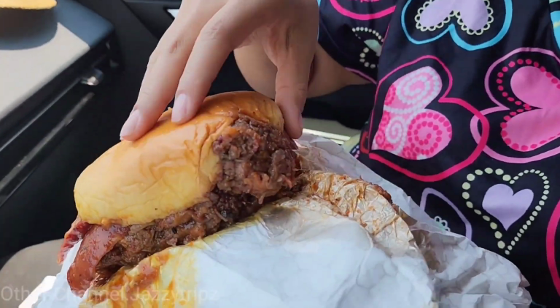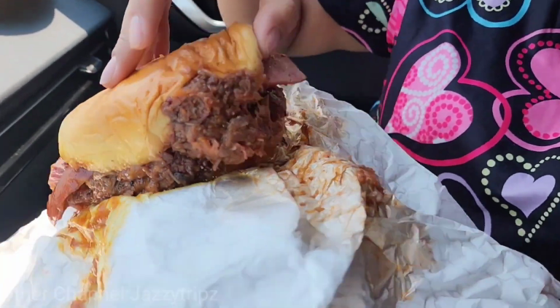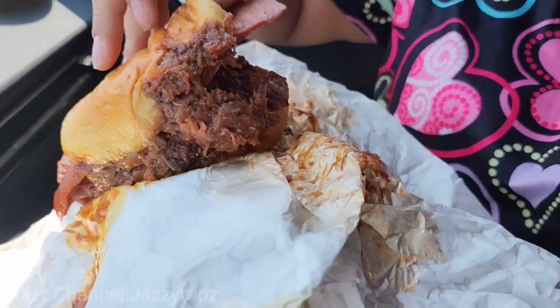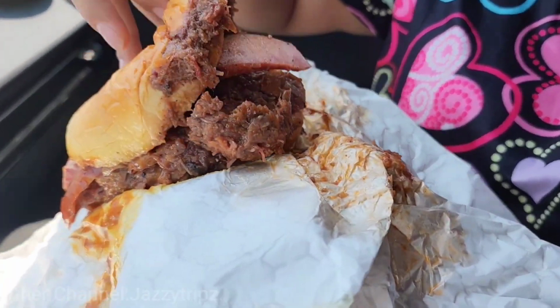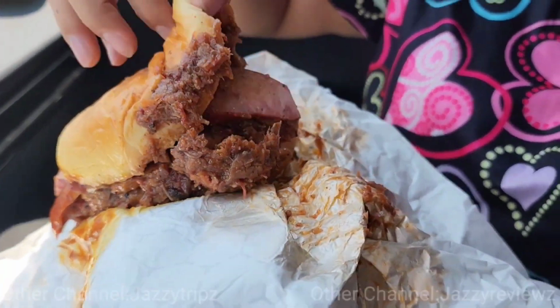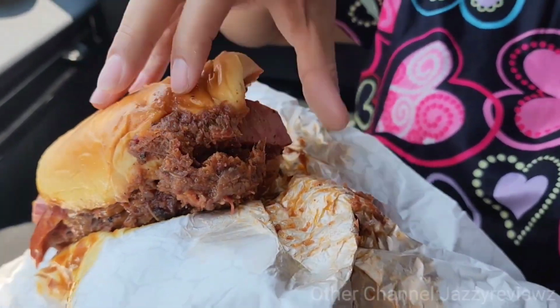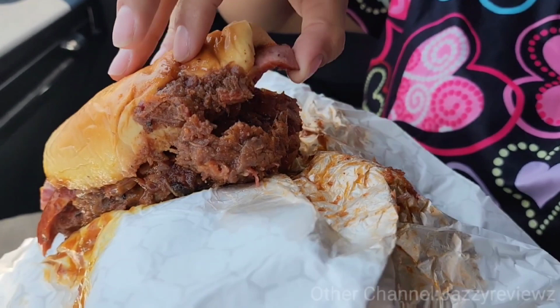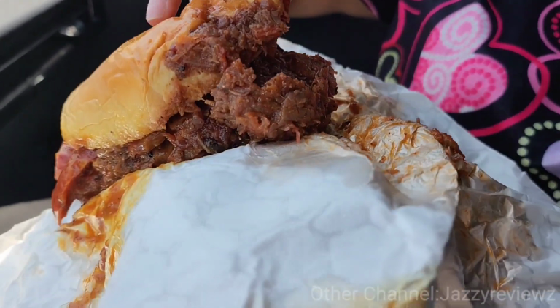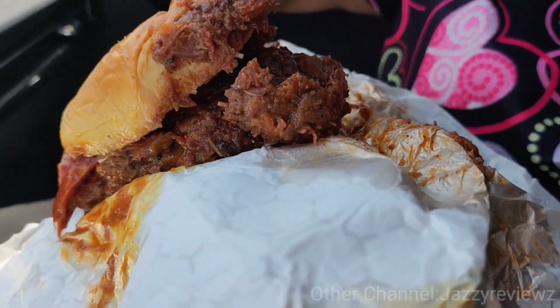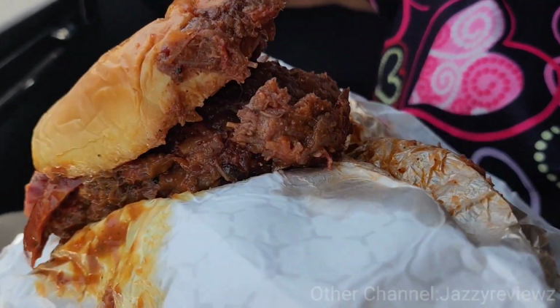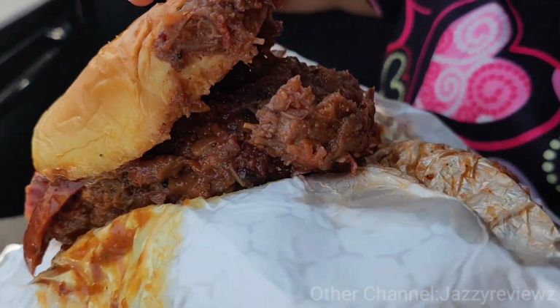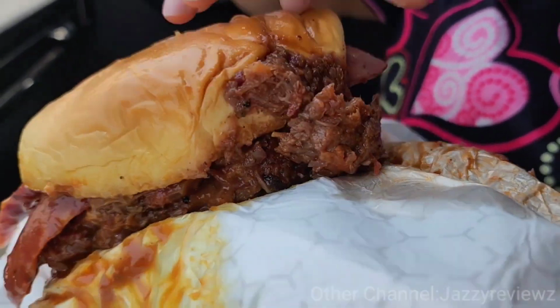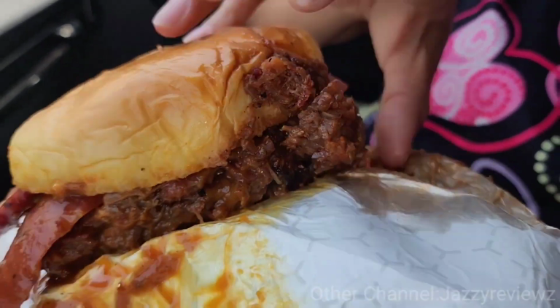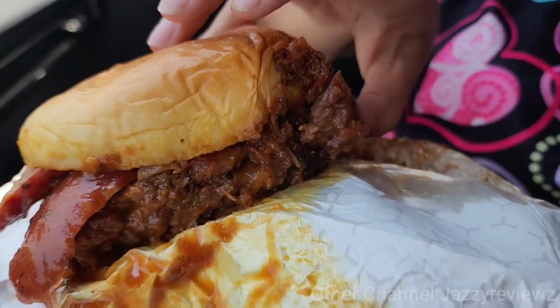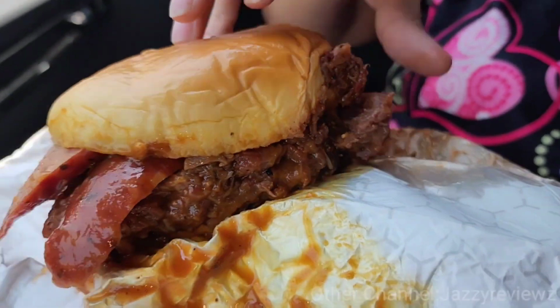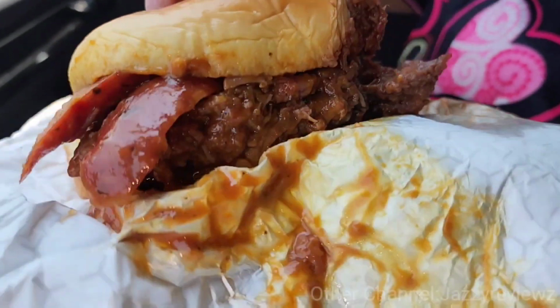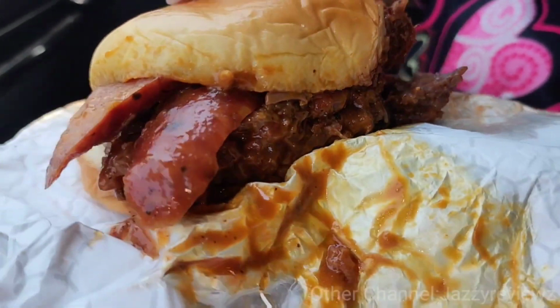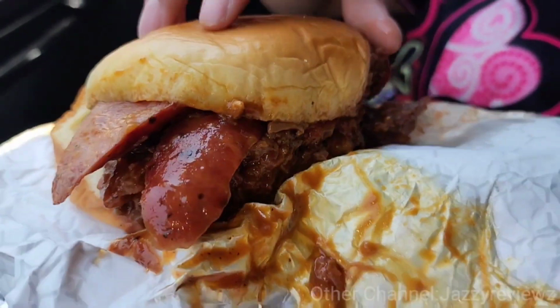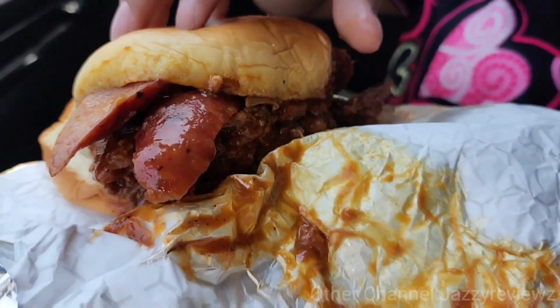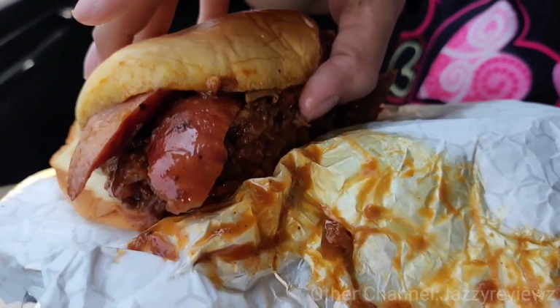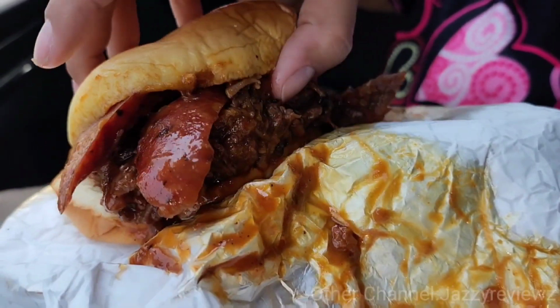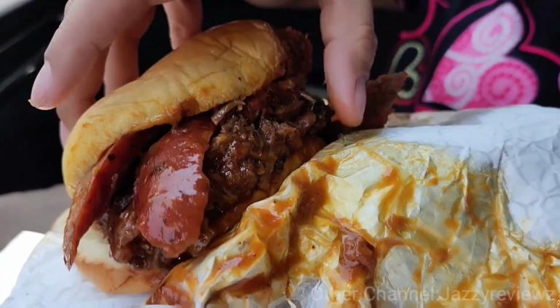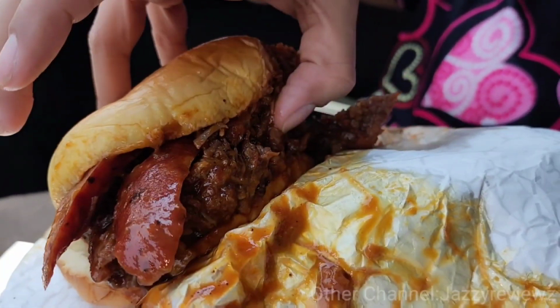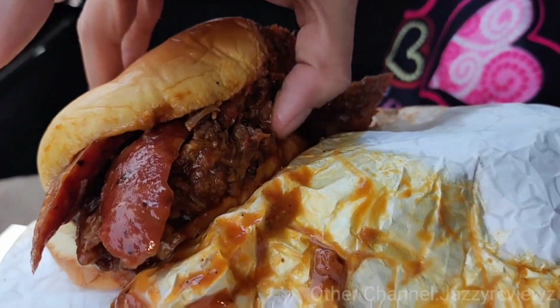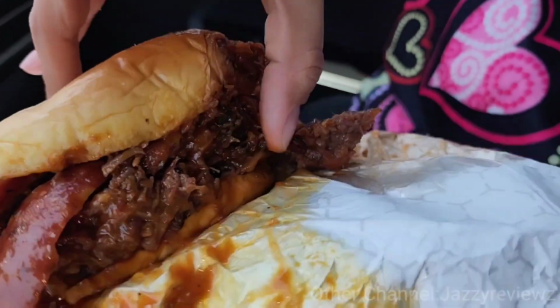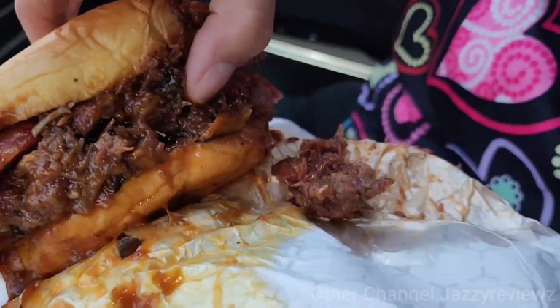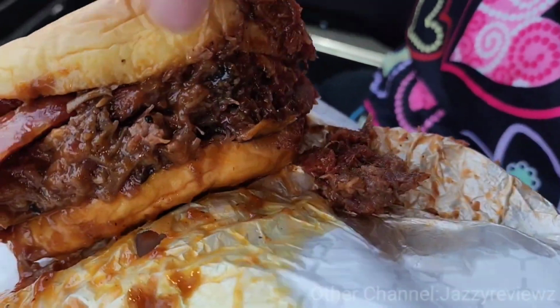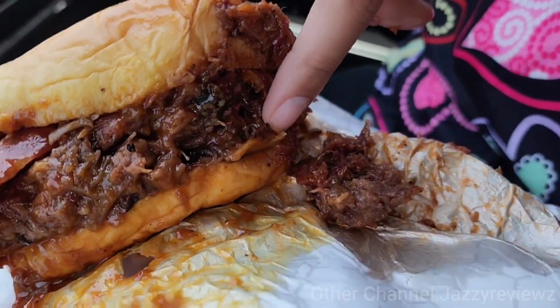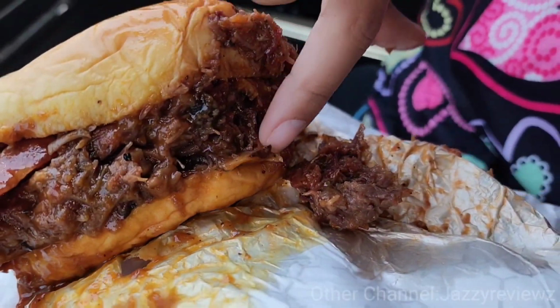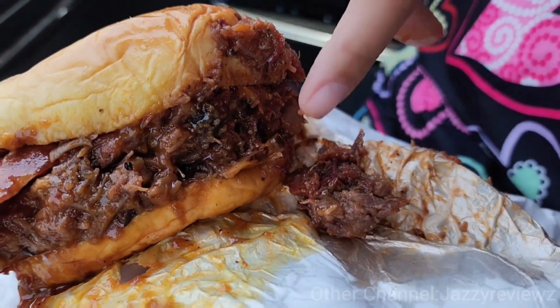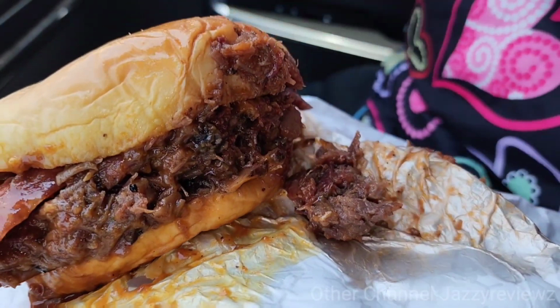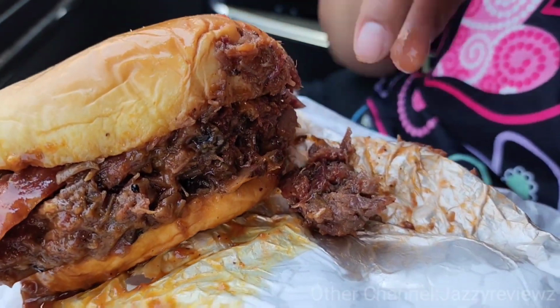So you can see the sausage right there. Where's the turkey? I've seen it when they put it together. Oh, there's turkey in the bottom right there — a little piece right there.